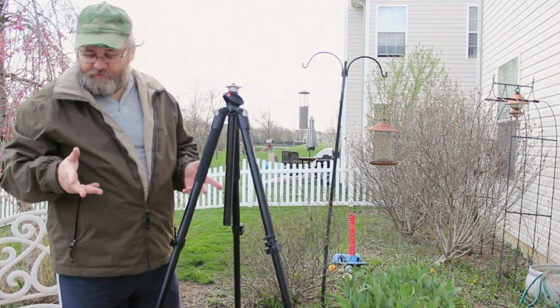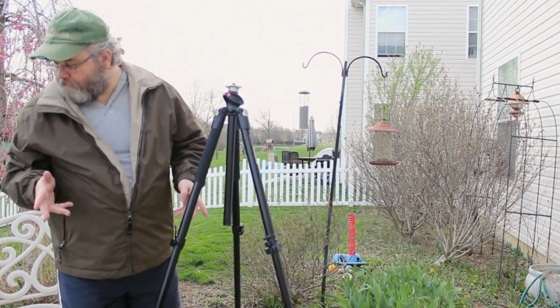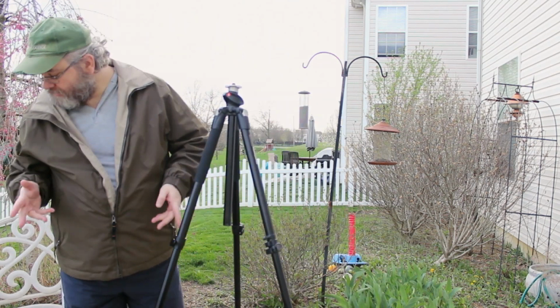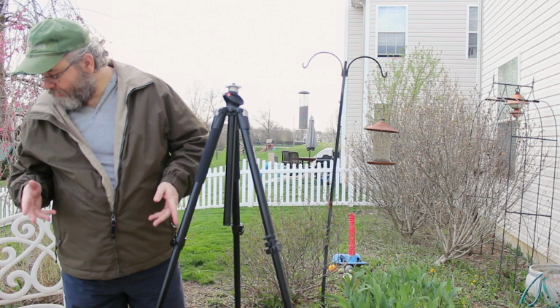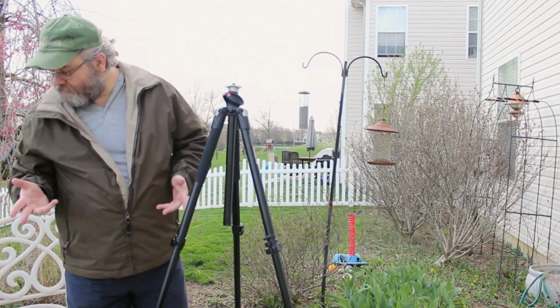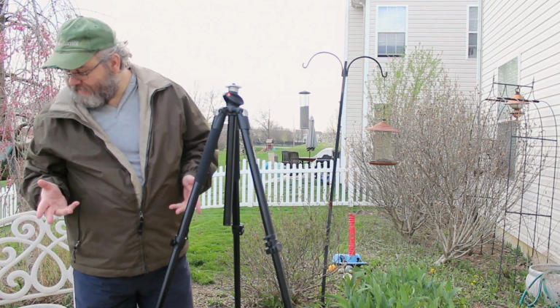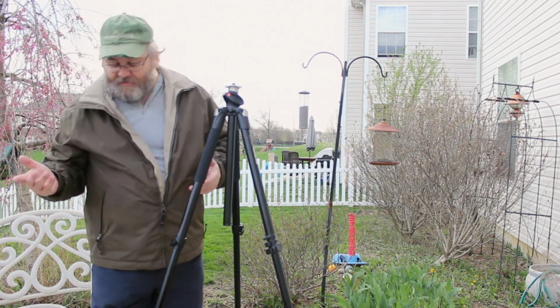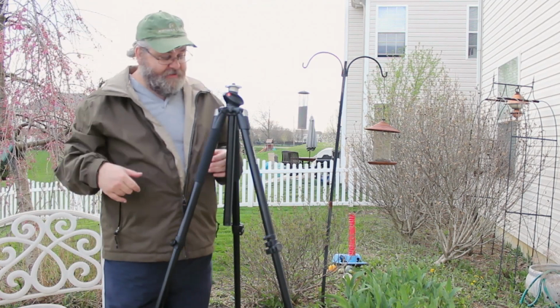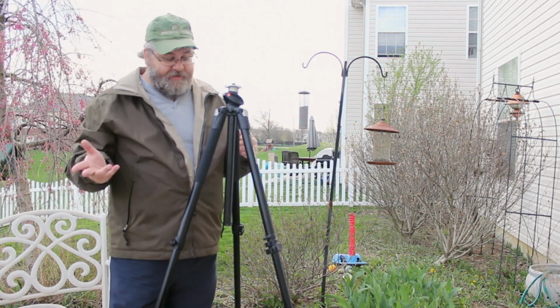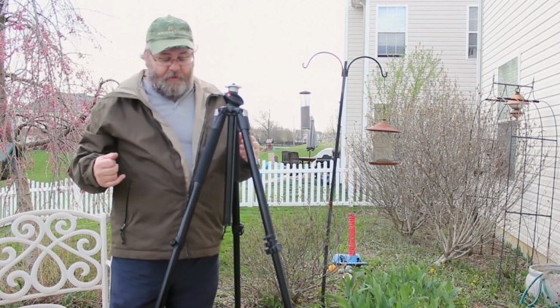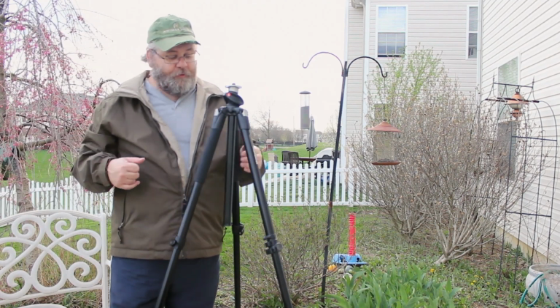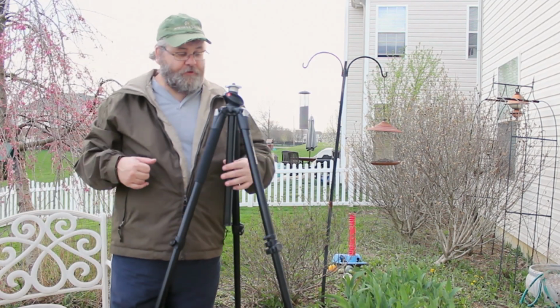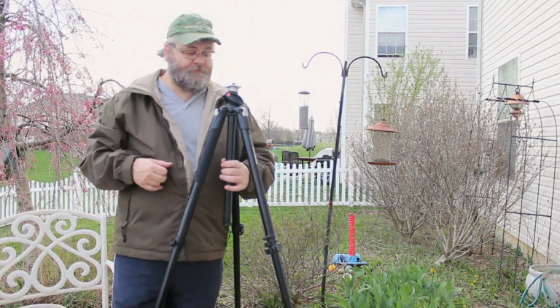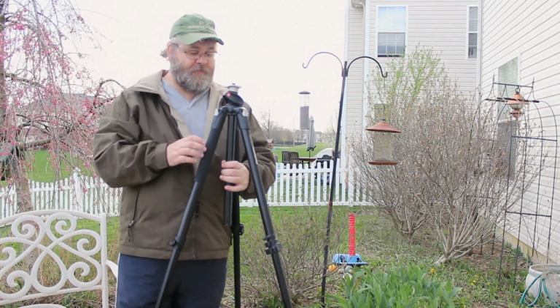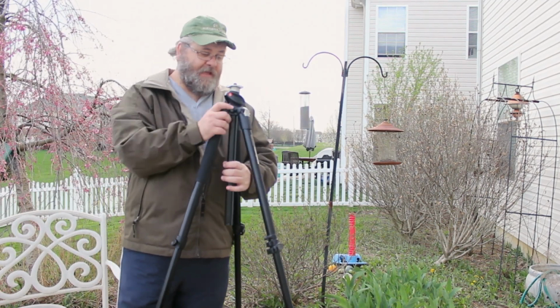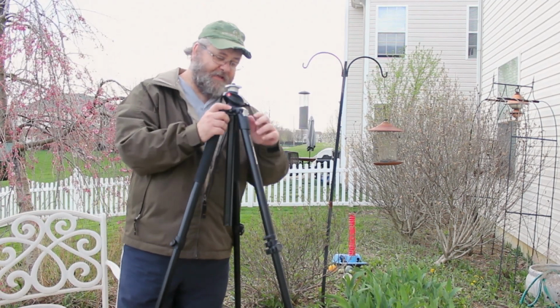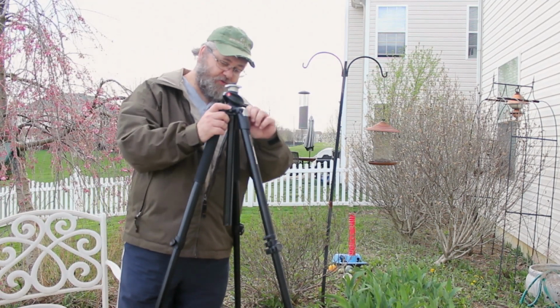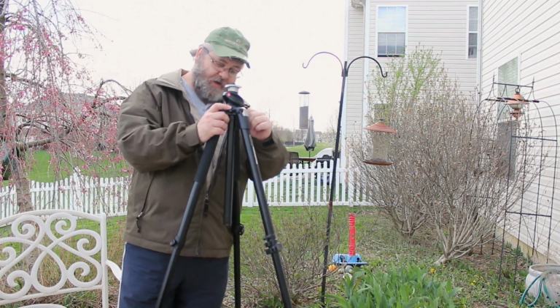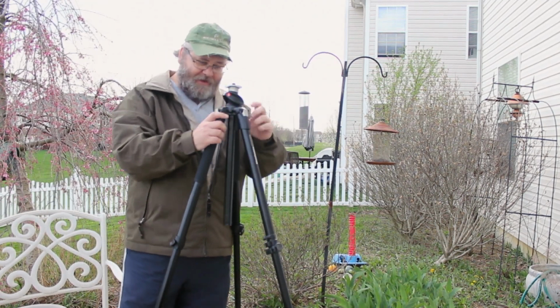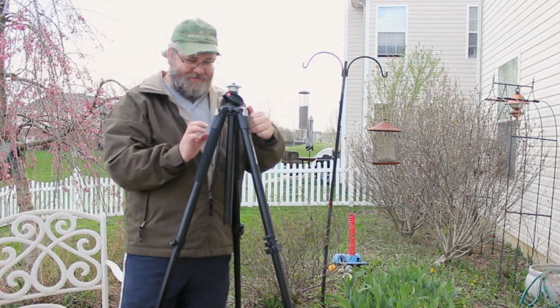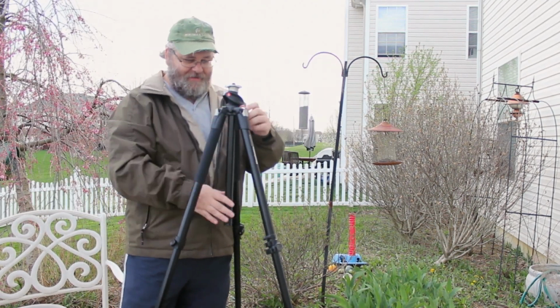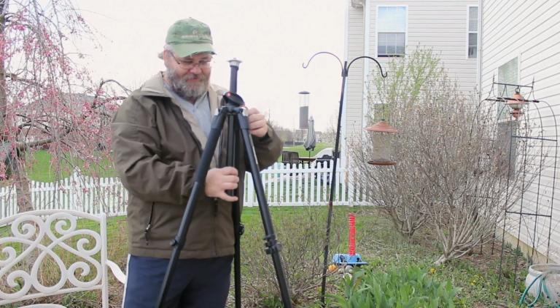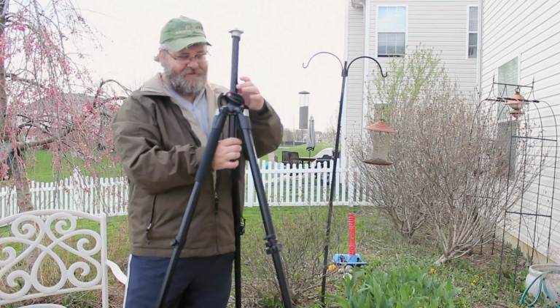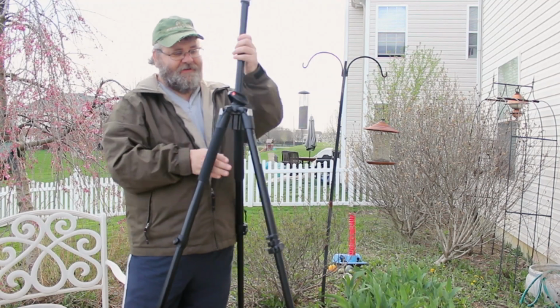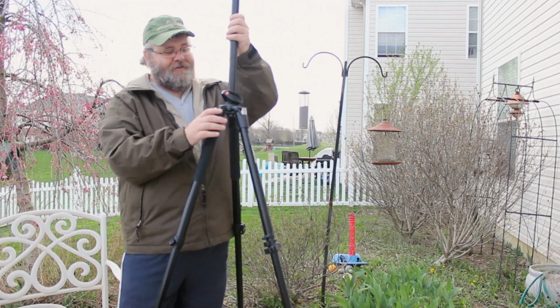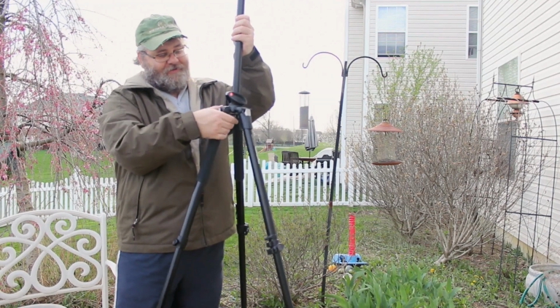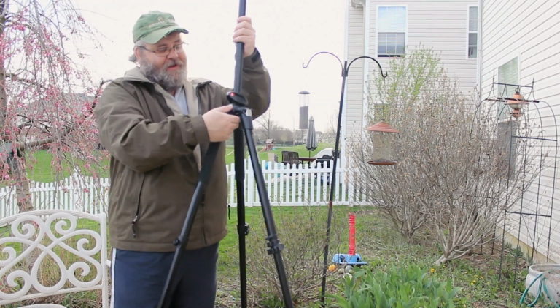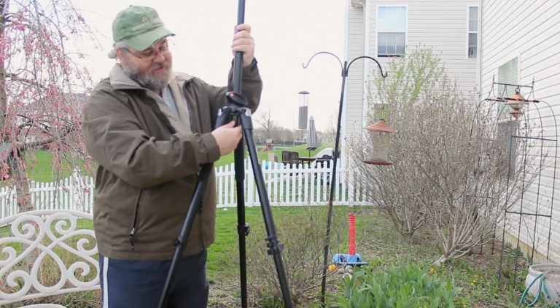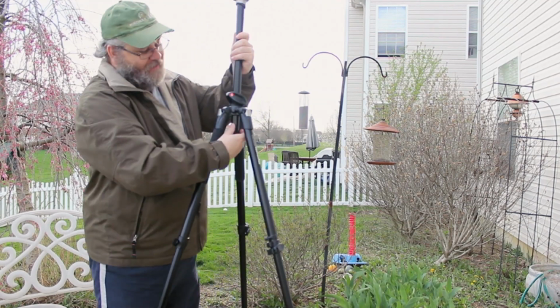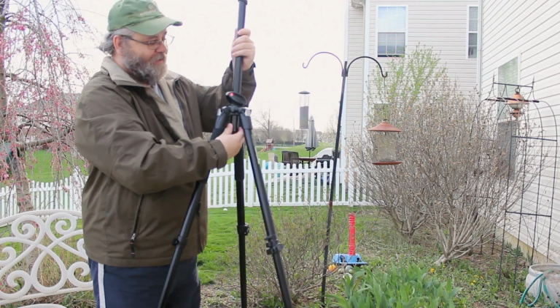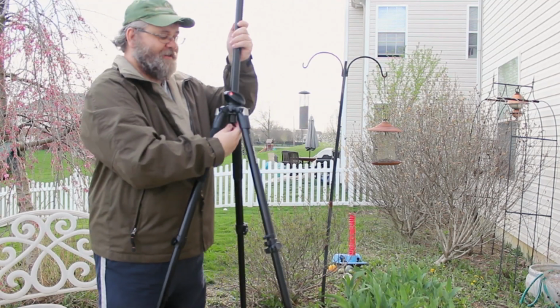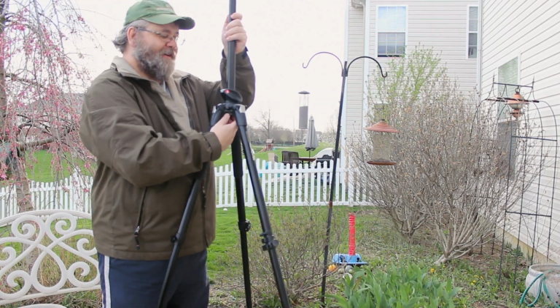We're going to cover all this in the review. This is just the unboxing part. So inside — a little bit of literature and the actual tripod itself. I can't wait to start playing with a lot of this stuff.